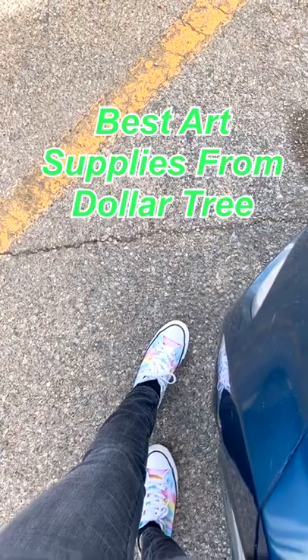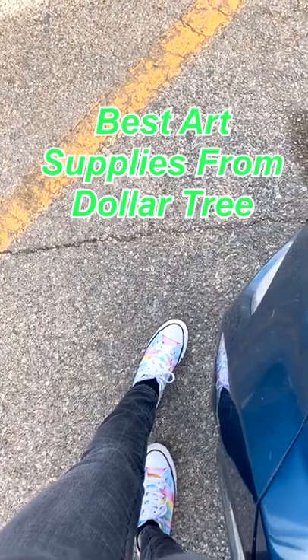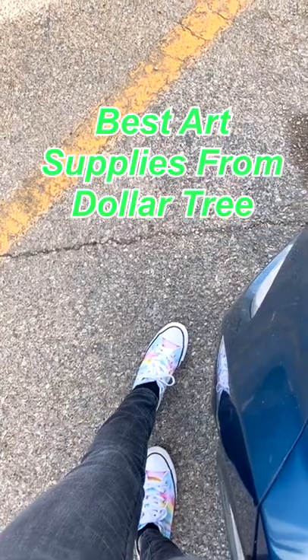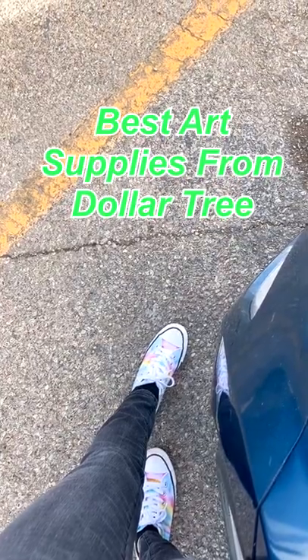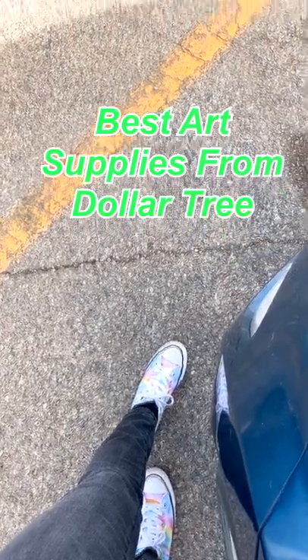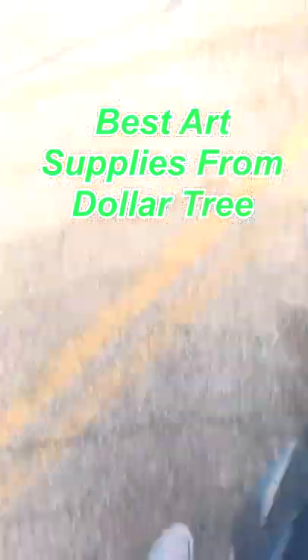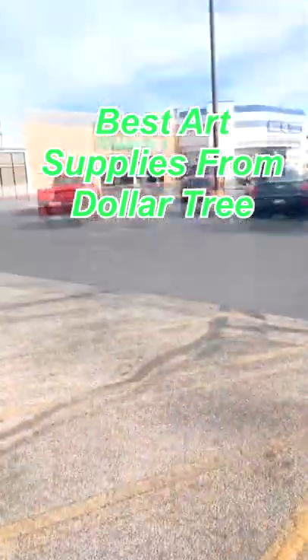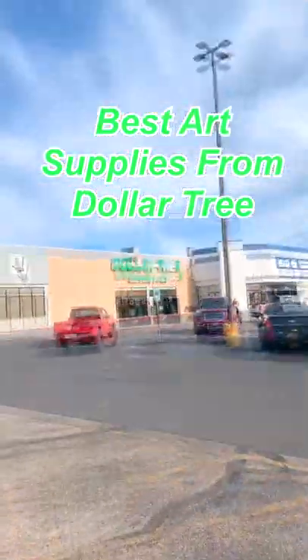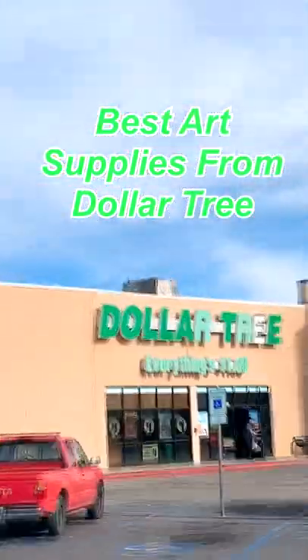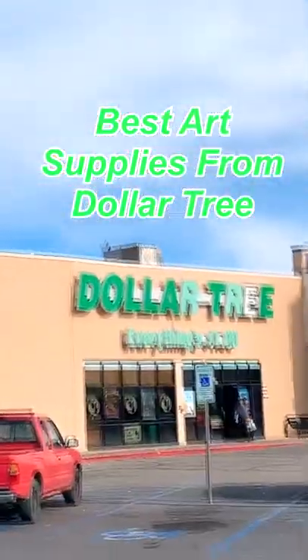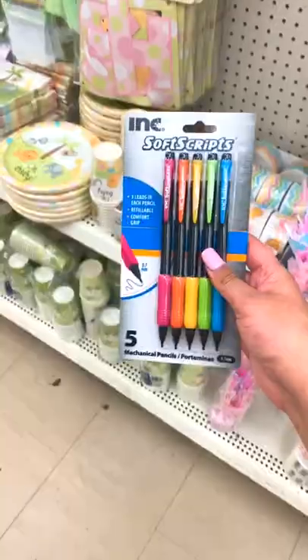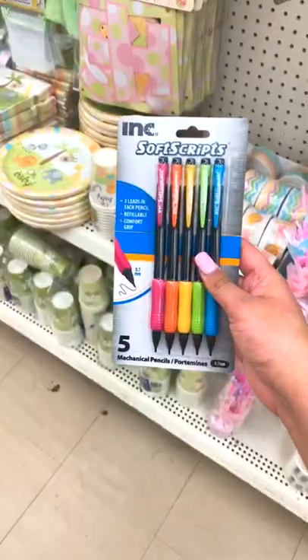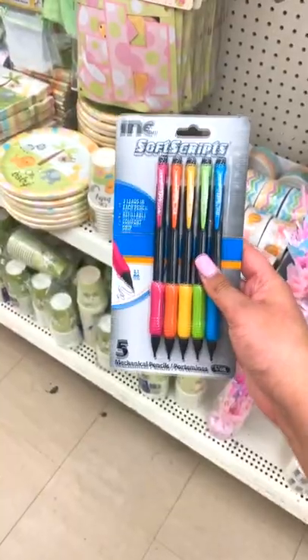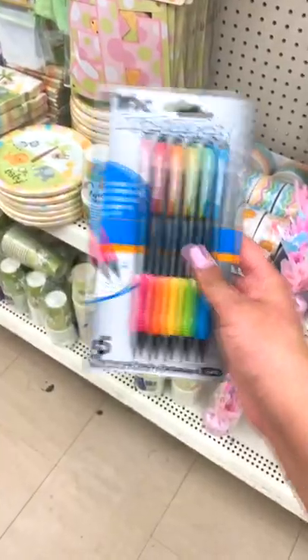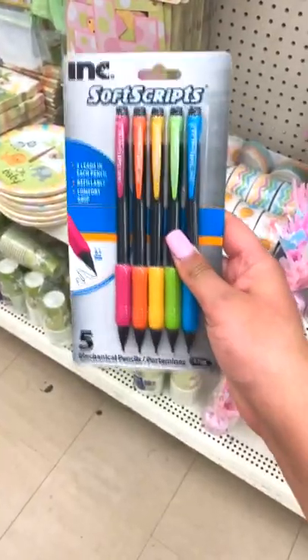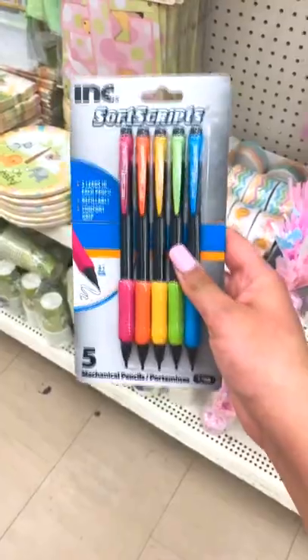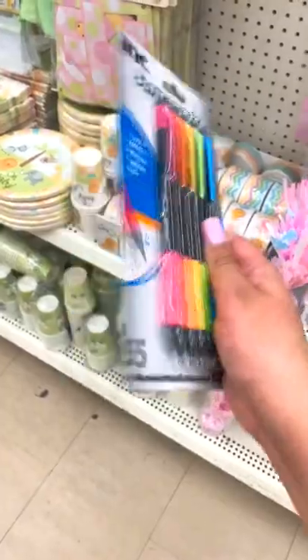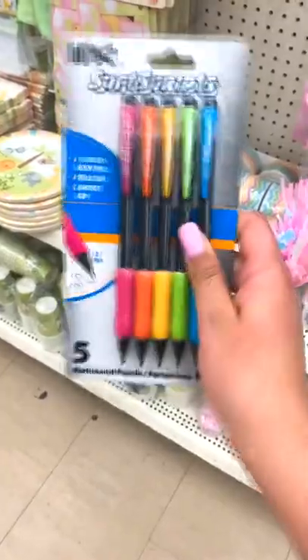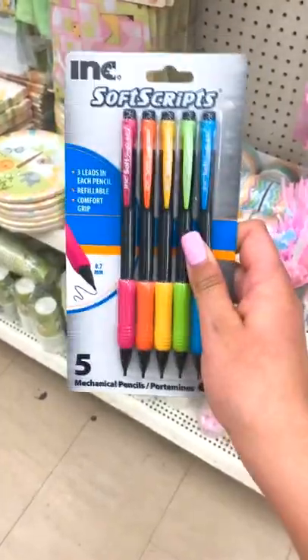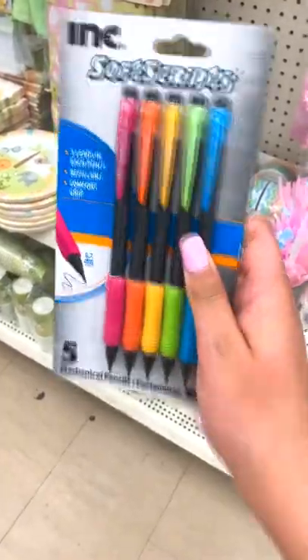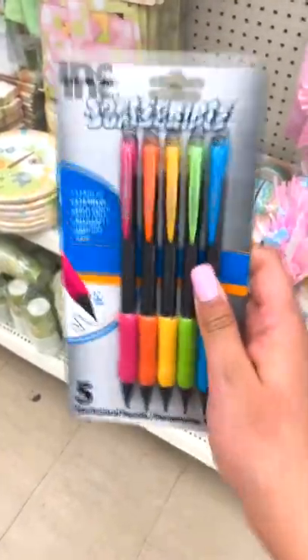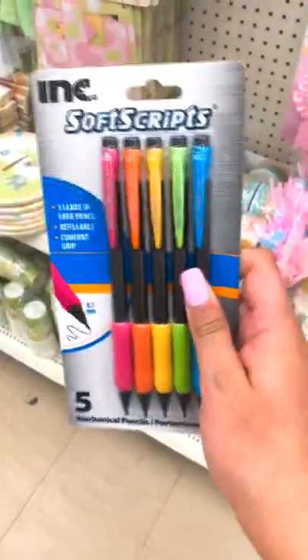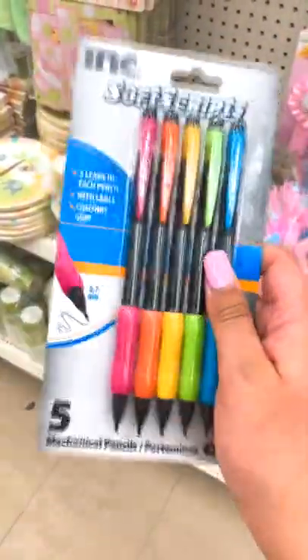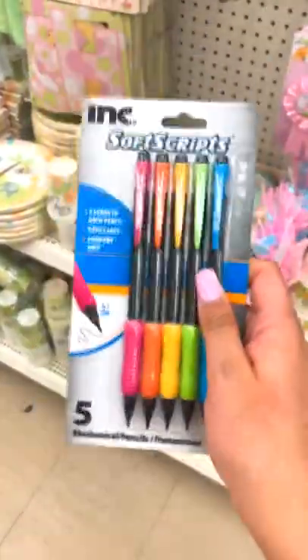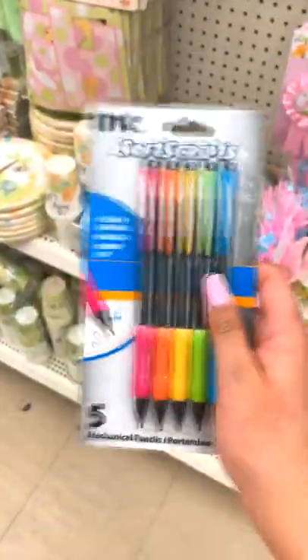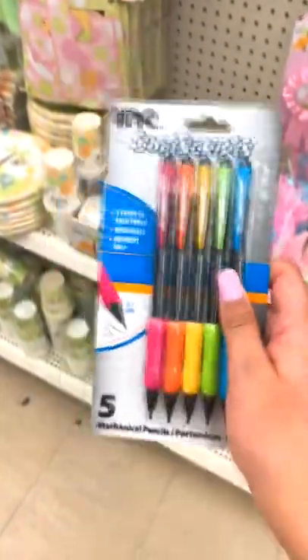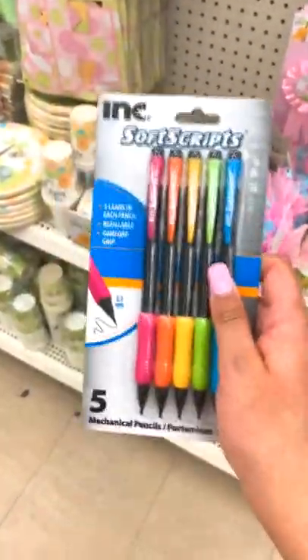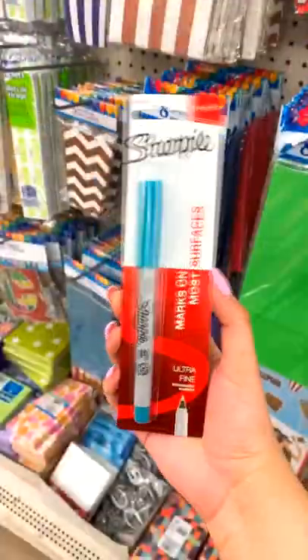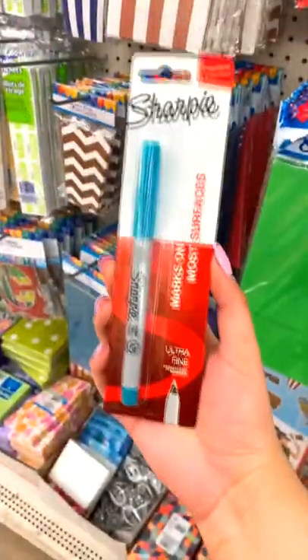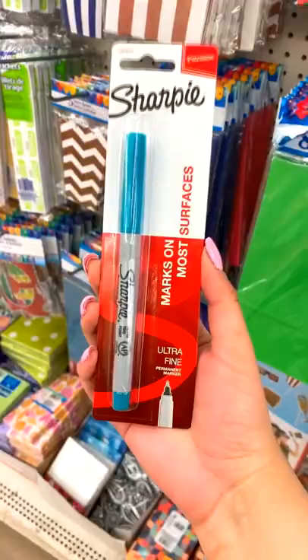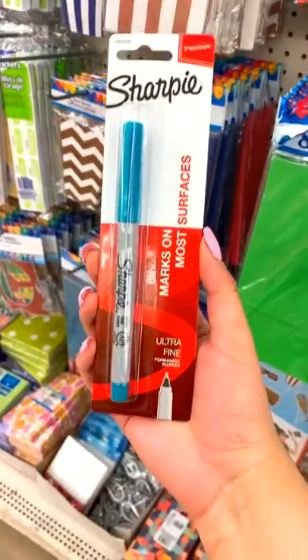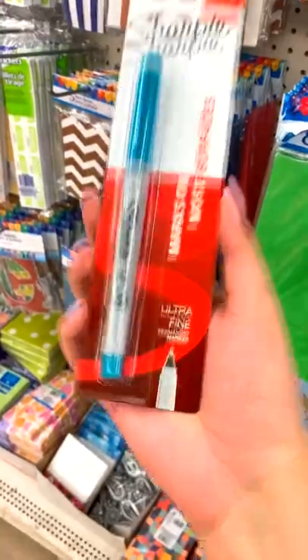Today I'm going to show you the best art supplies you can get at Dollar Tree. First up, we have the Ink Soft Script mechanical pencil — these are sturdy and the eraser is amazing. These Sharpie felt tip pens in